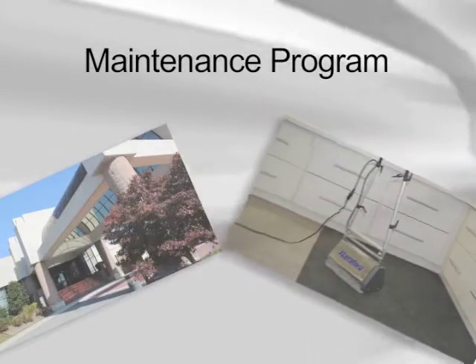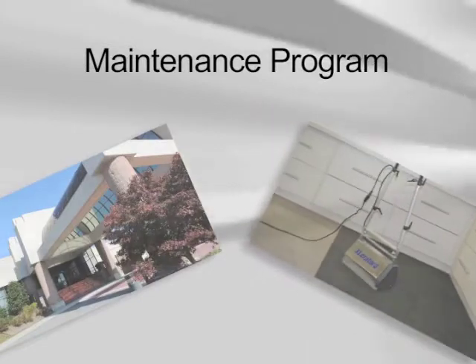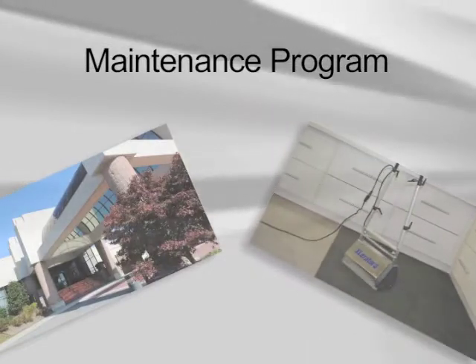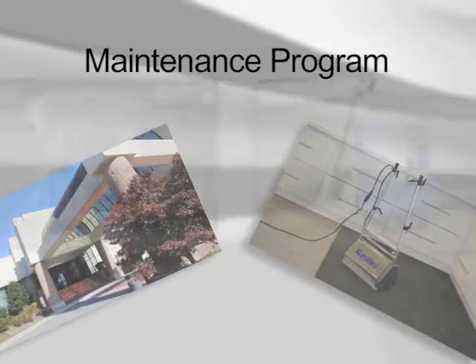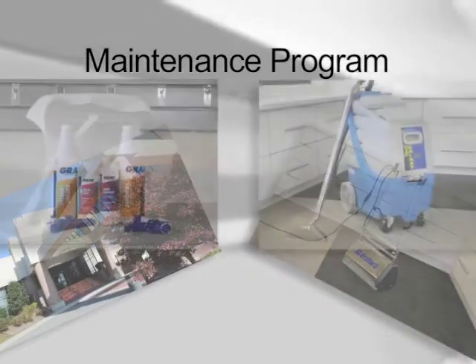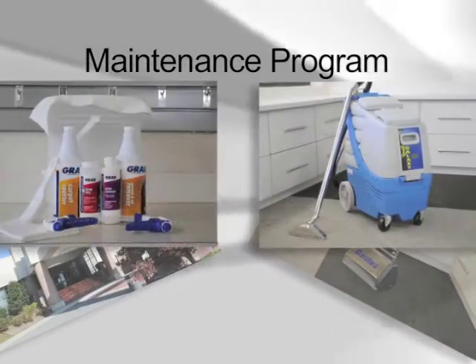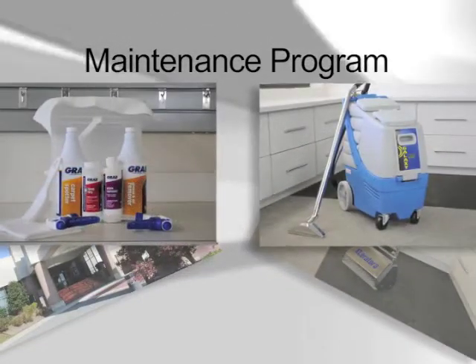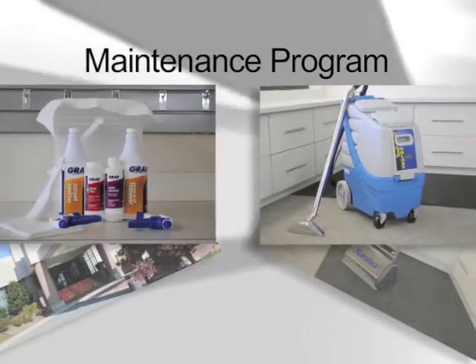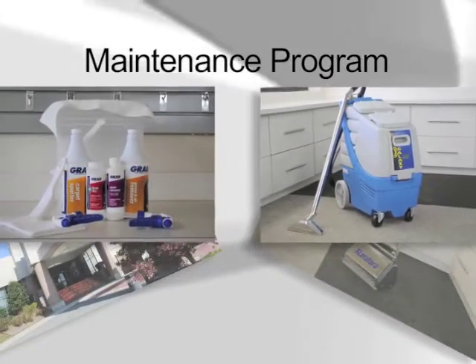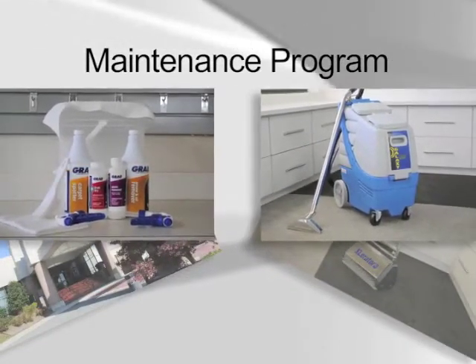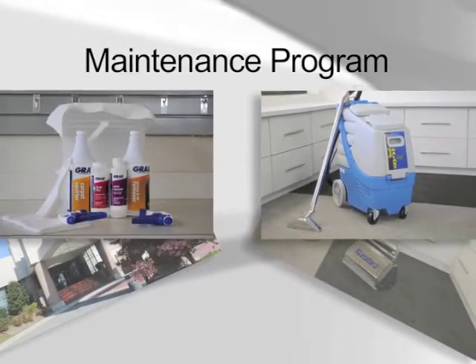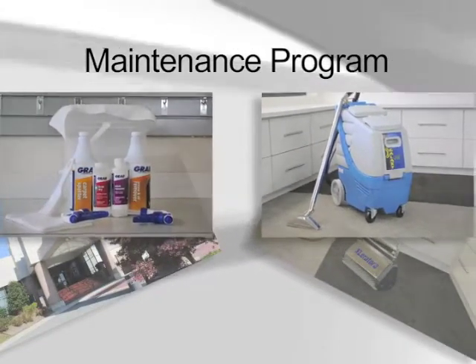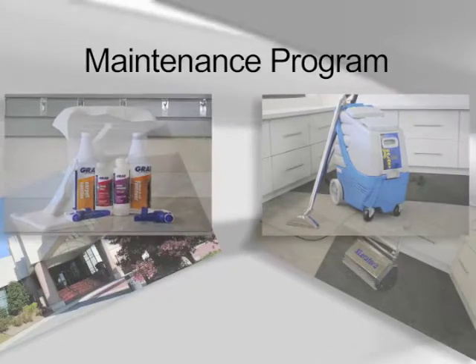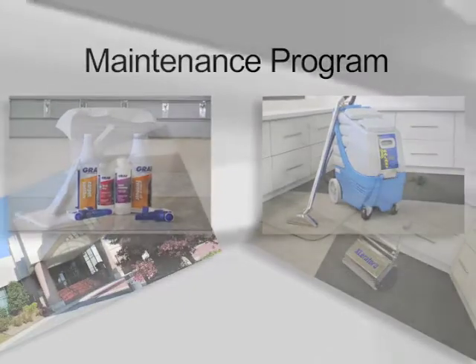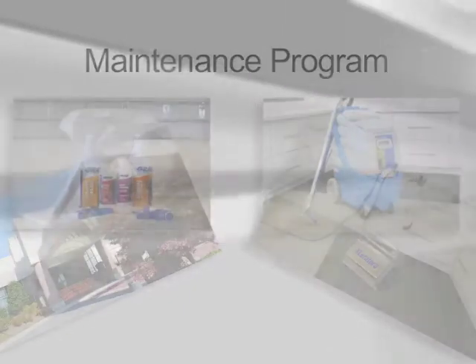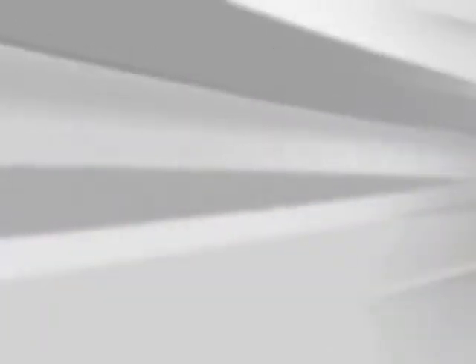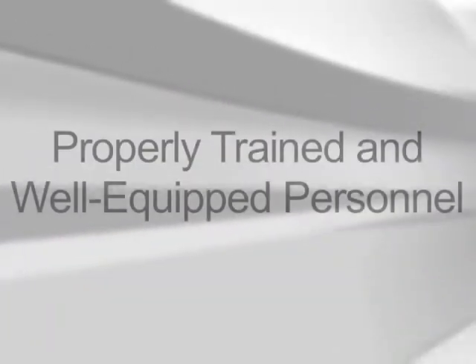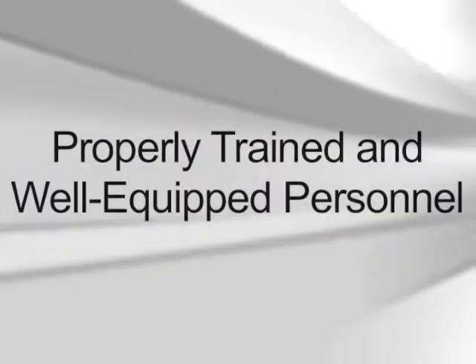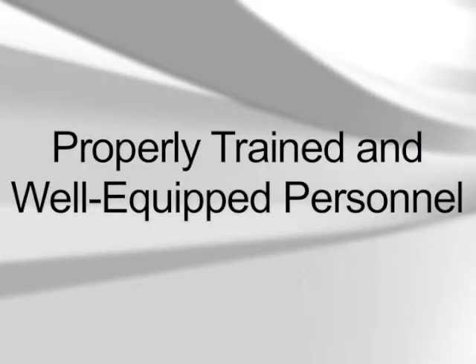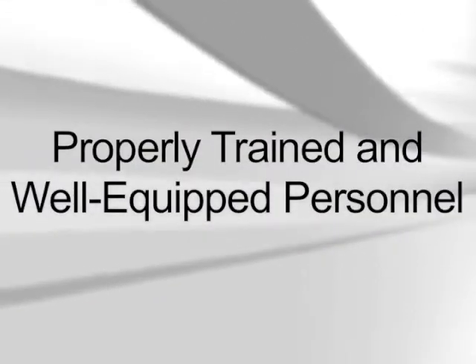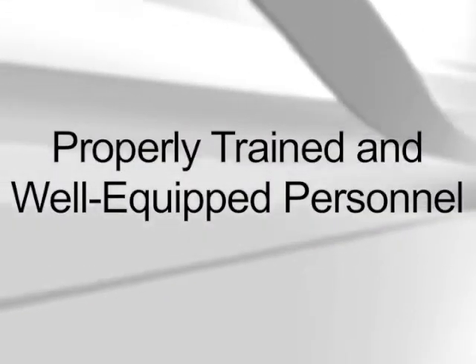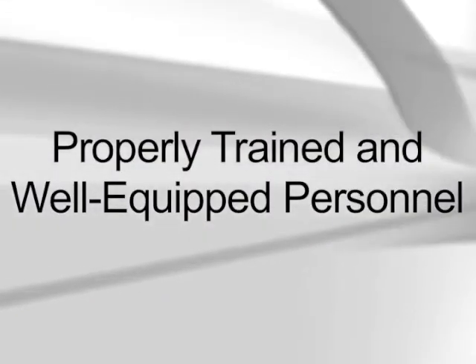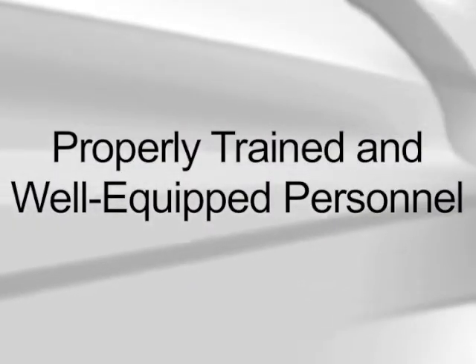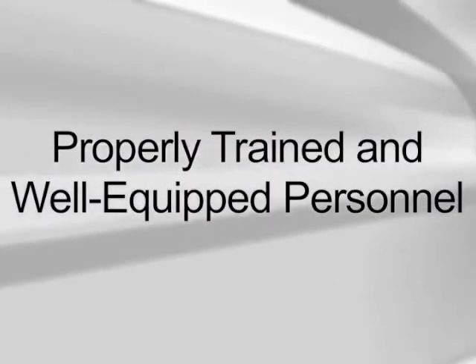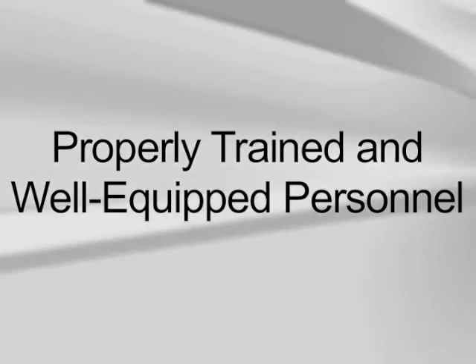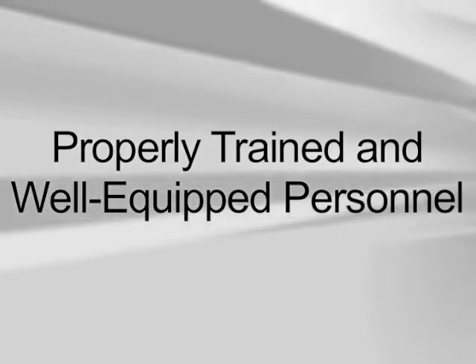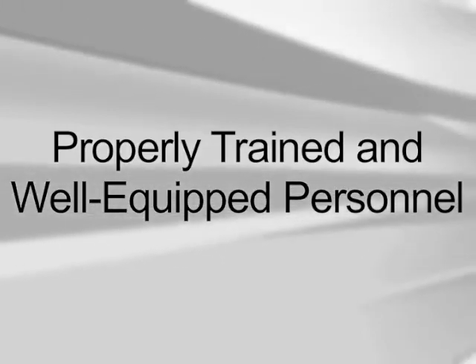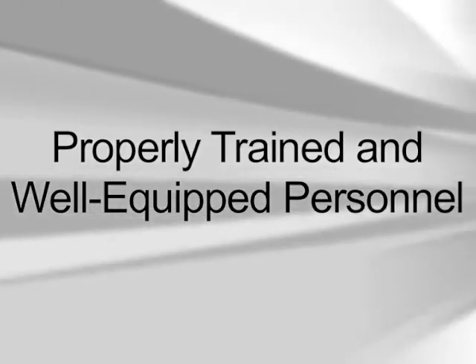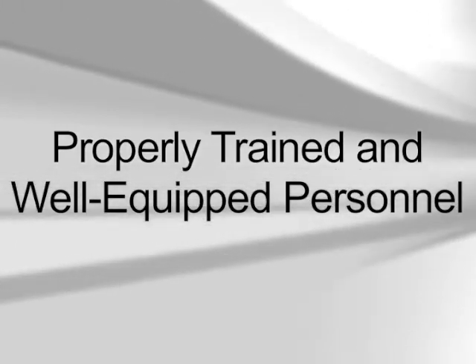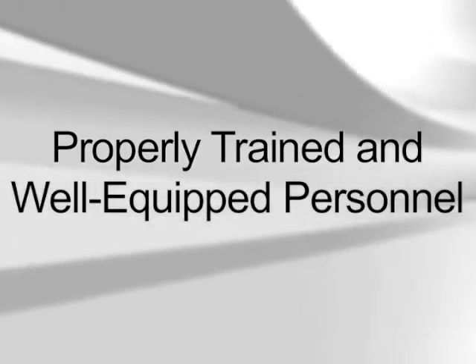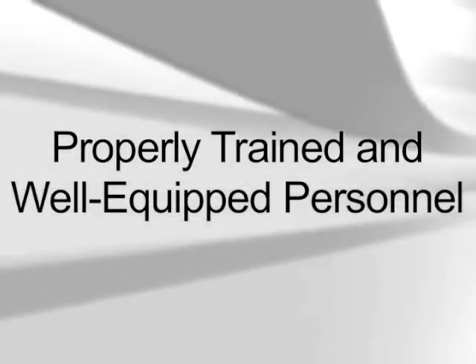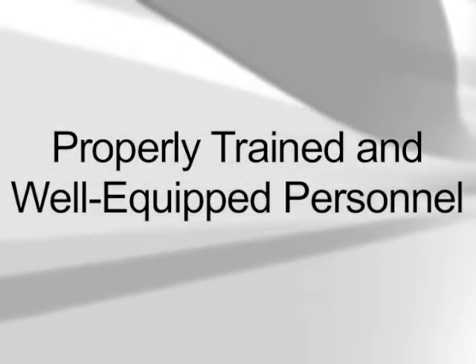A customized comprehensive carpet maintenance program consists of four elements. Properly trained and well-equipped personnel, as per manufacturer's recommendations, are essential to a successful maintenance program.